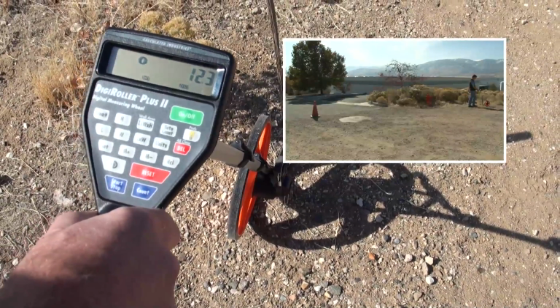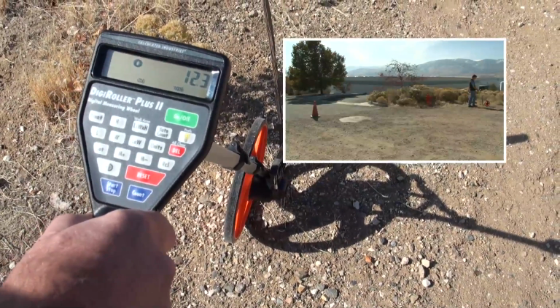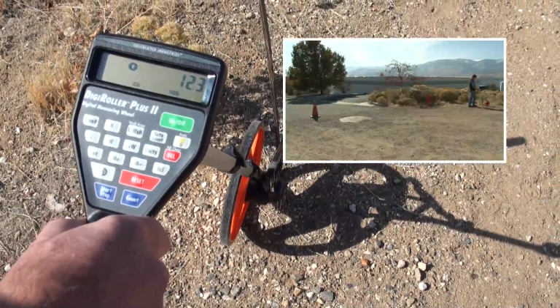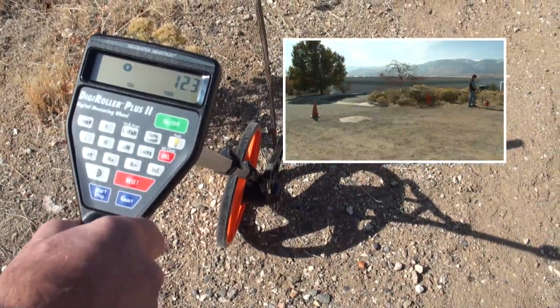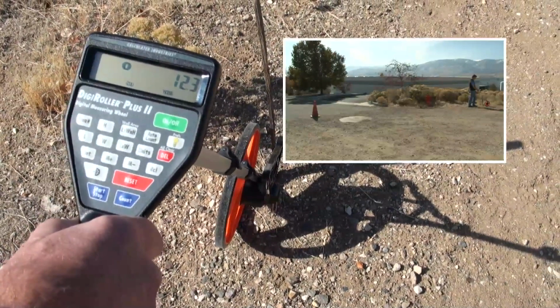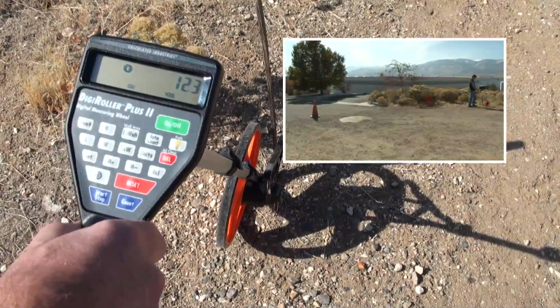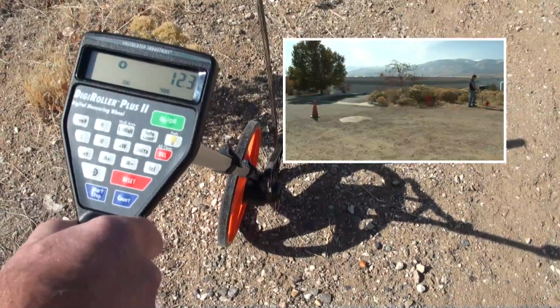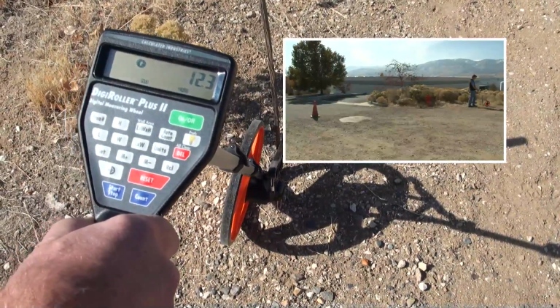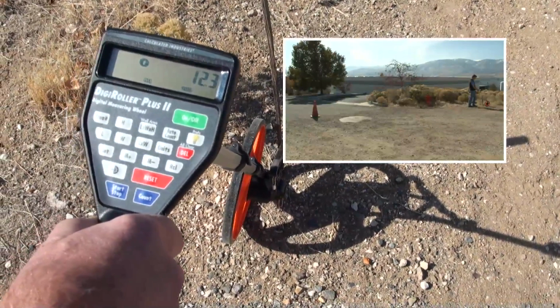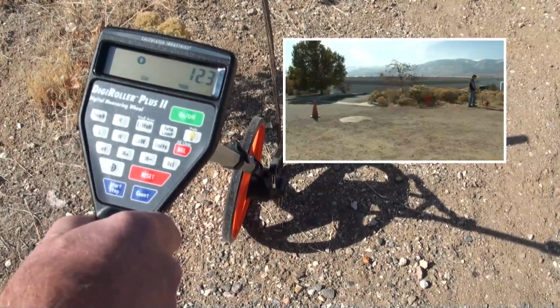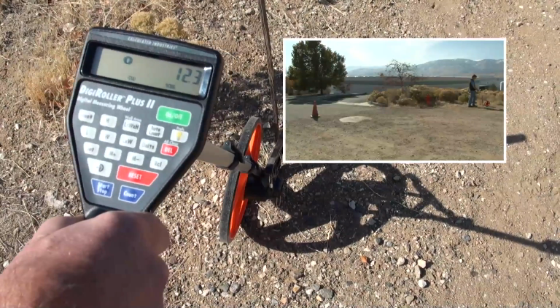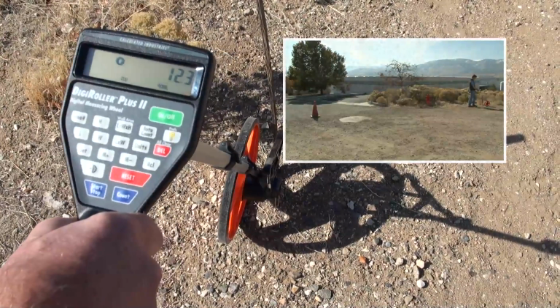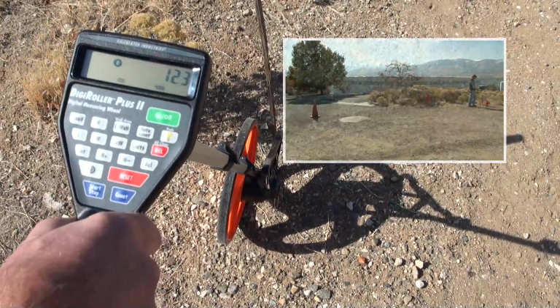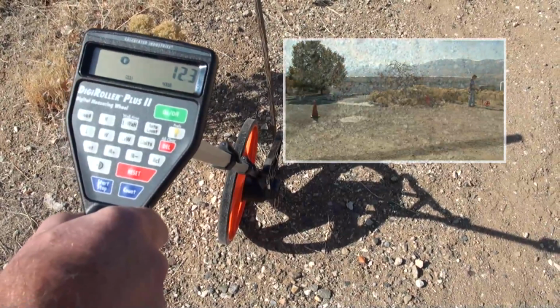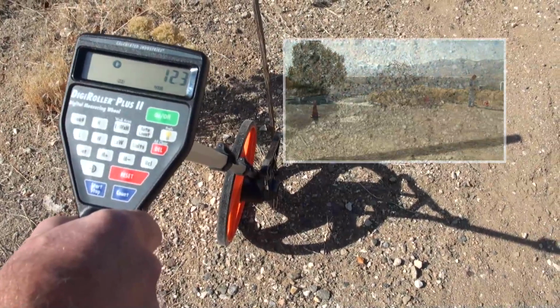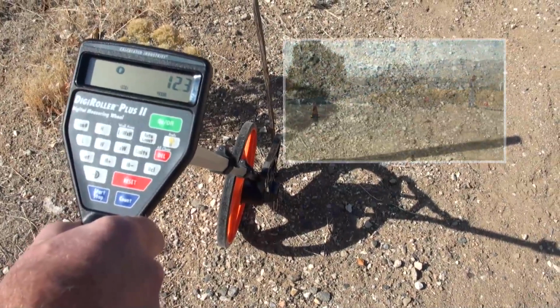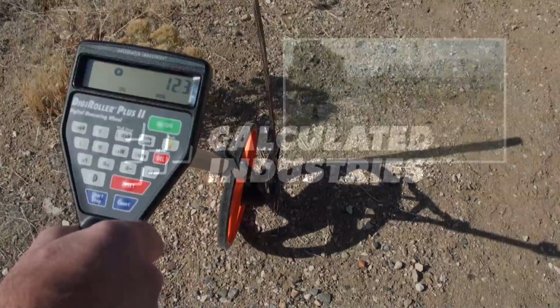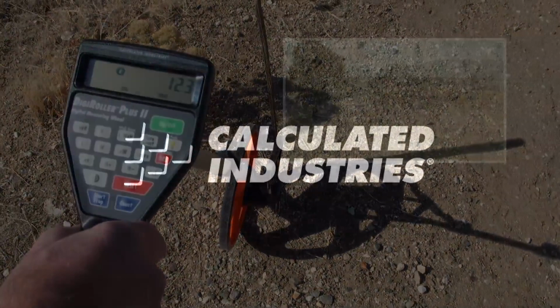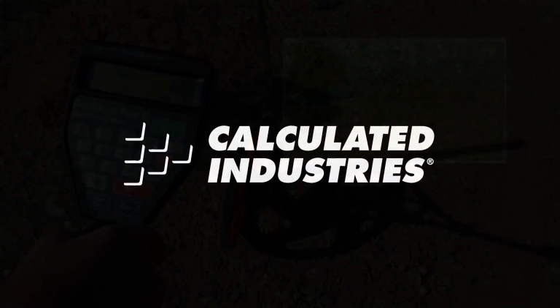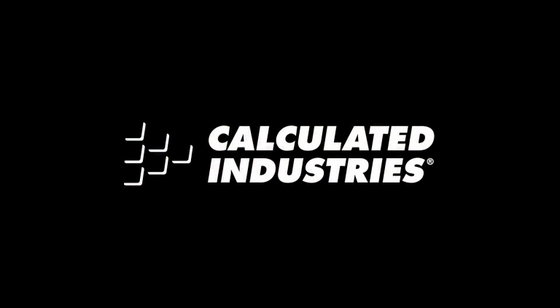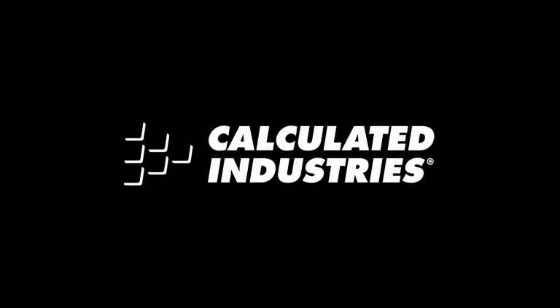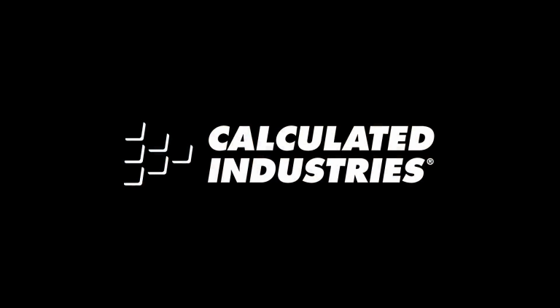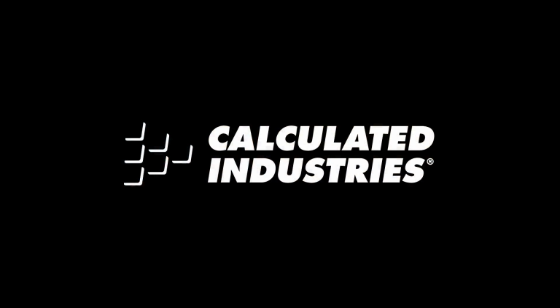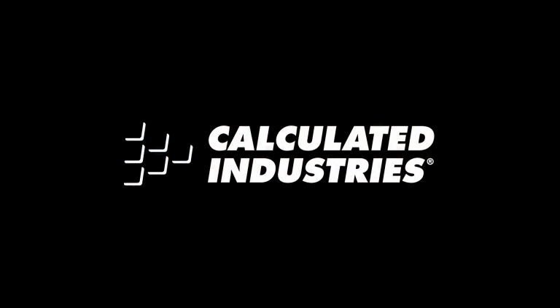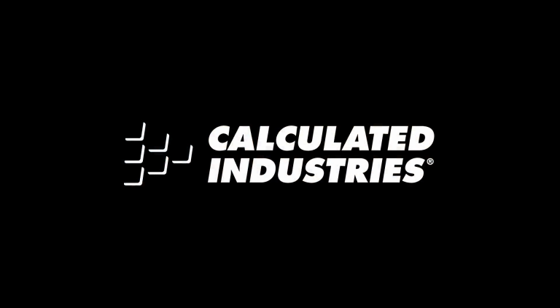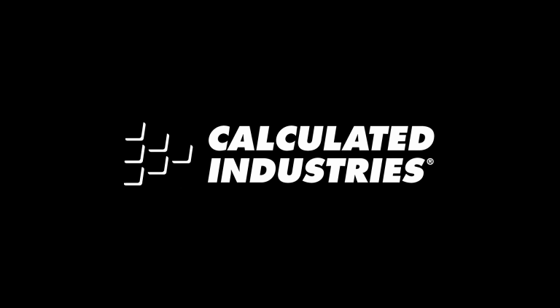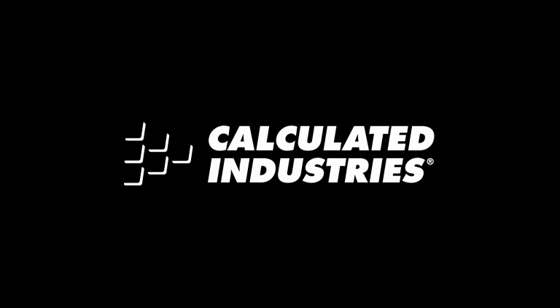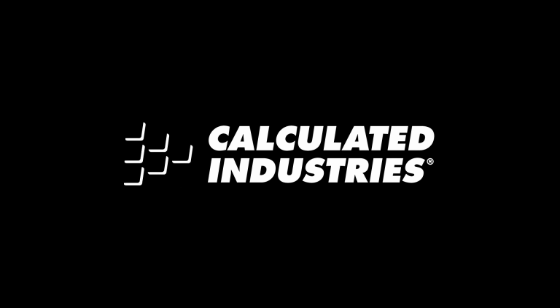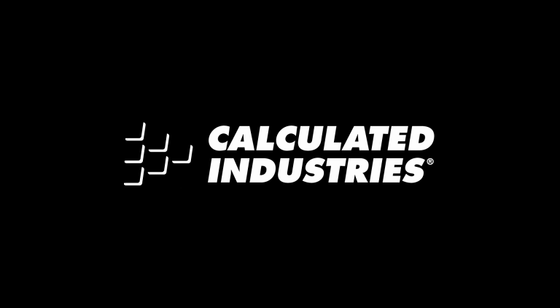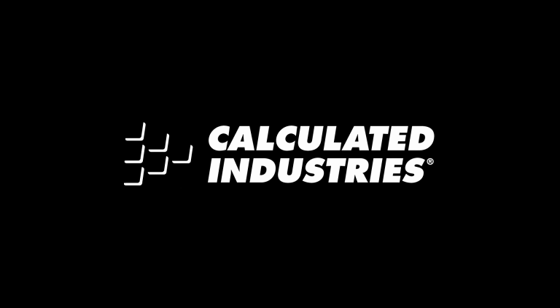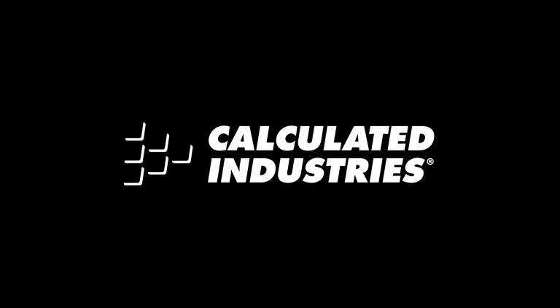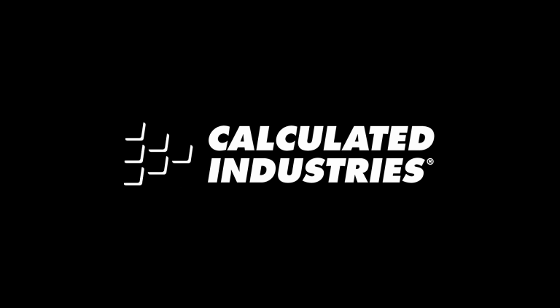That concludes the demonstration on the linear, area, and volume example. For more details, check out our user guide at www.calculated.com/support.